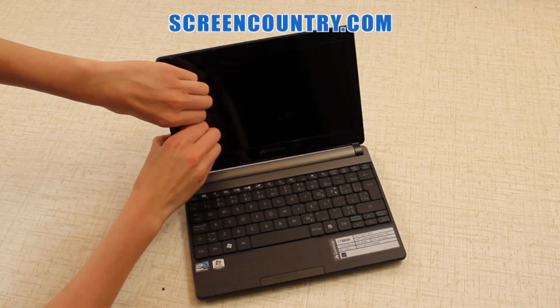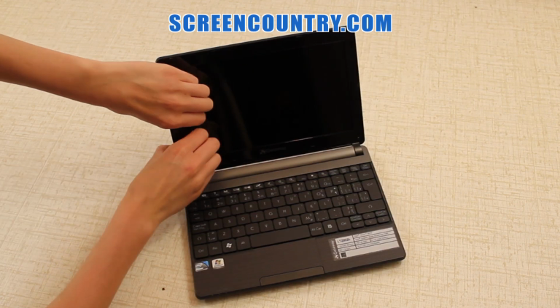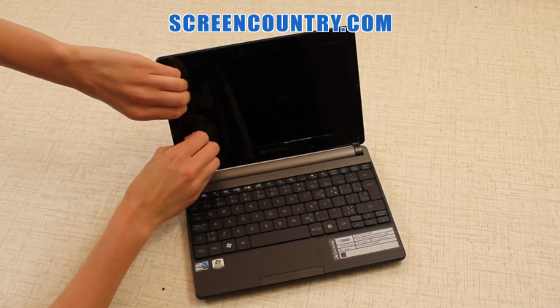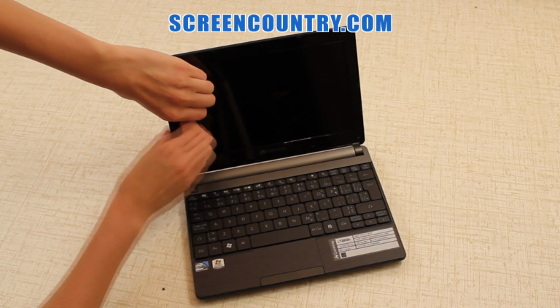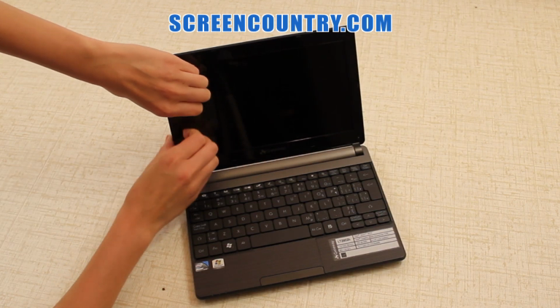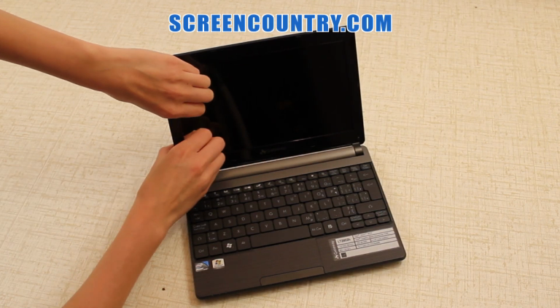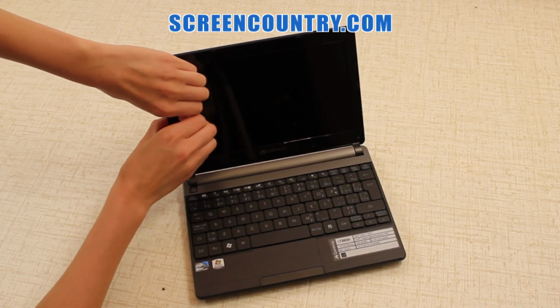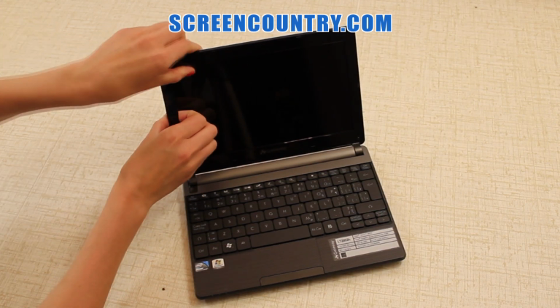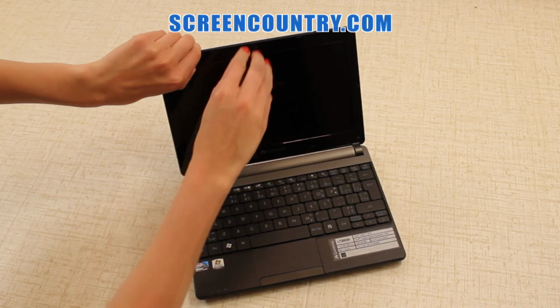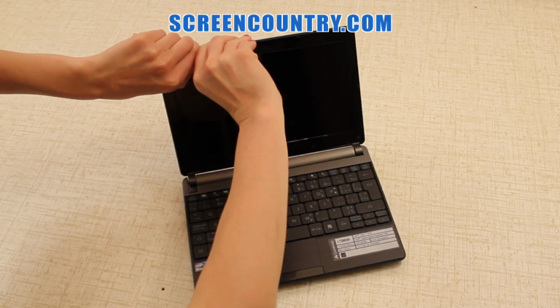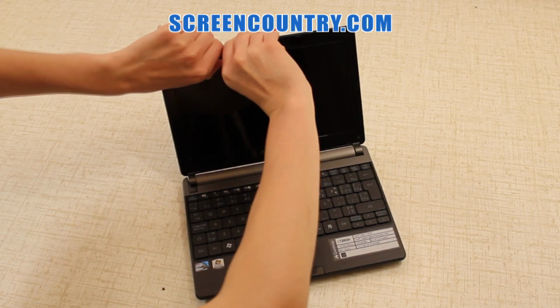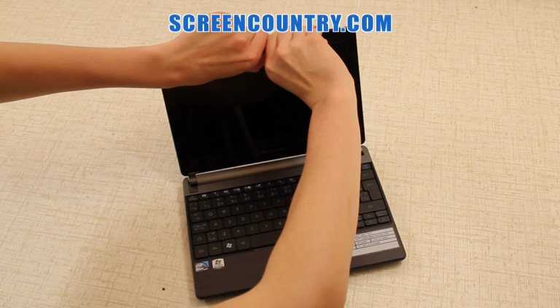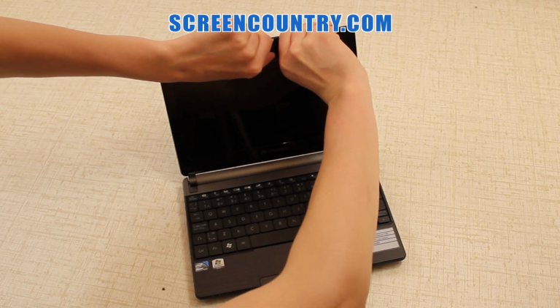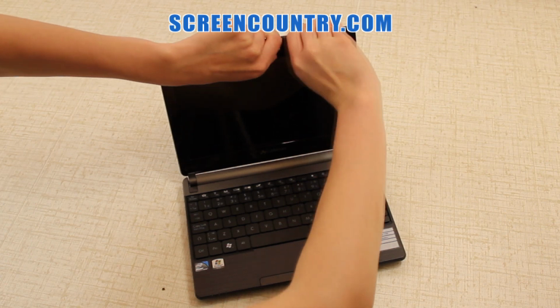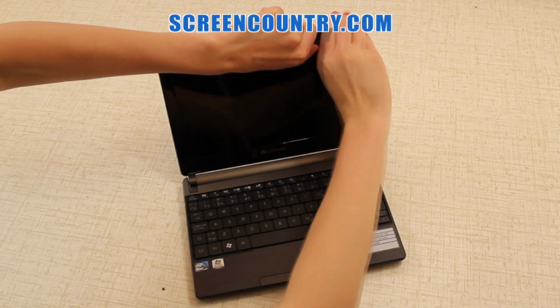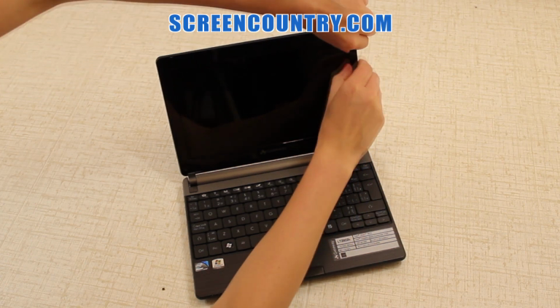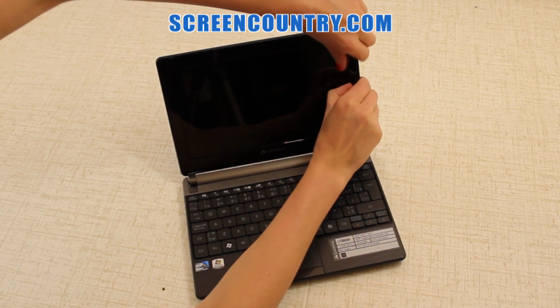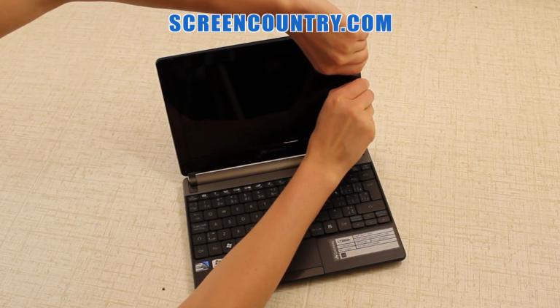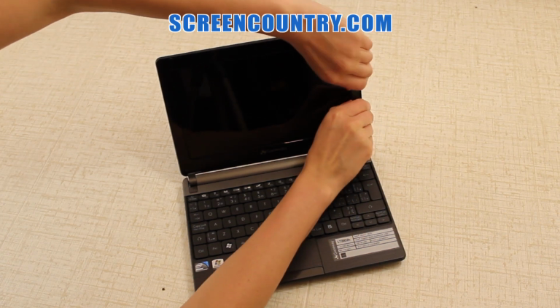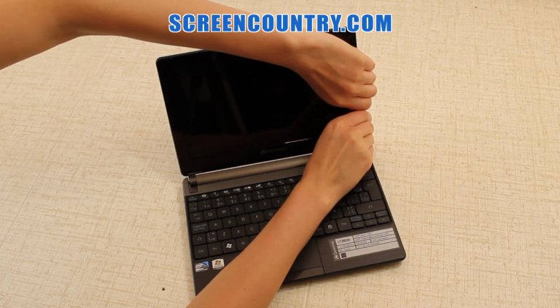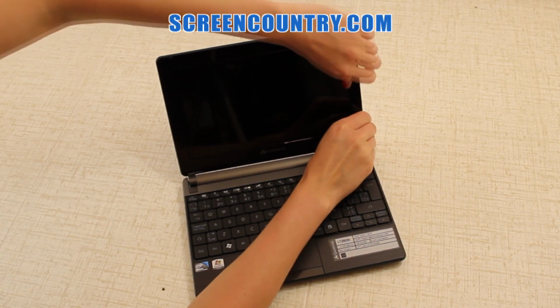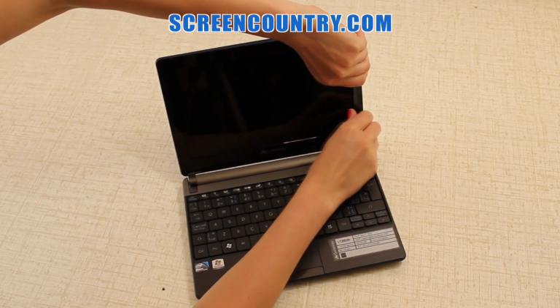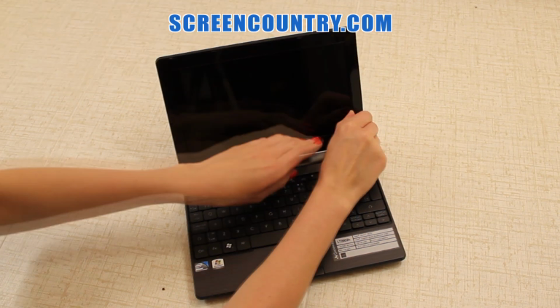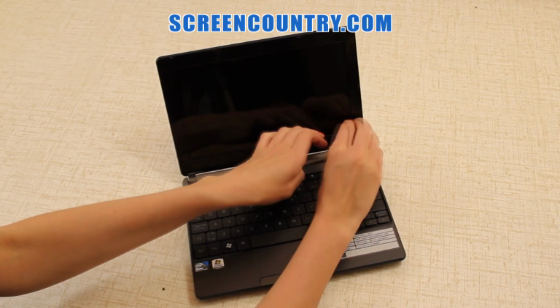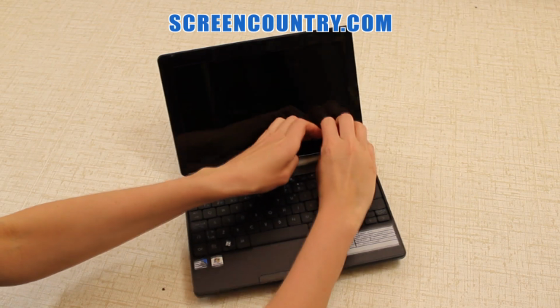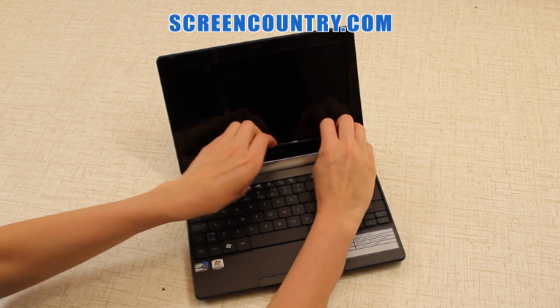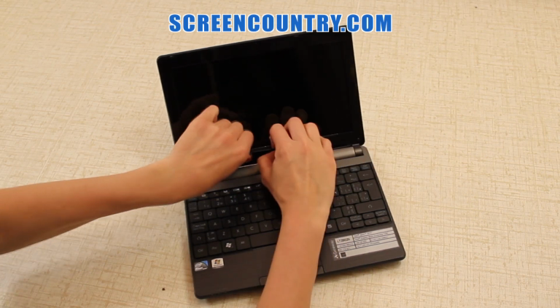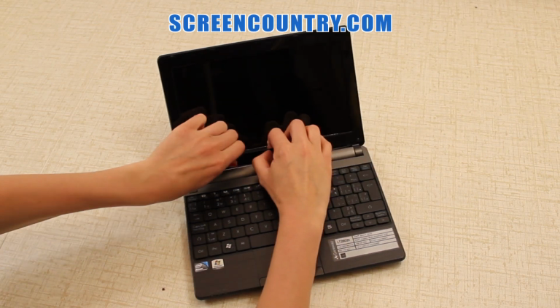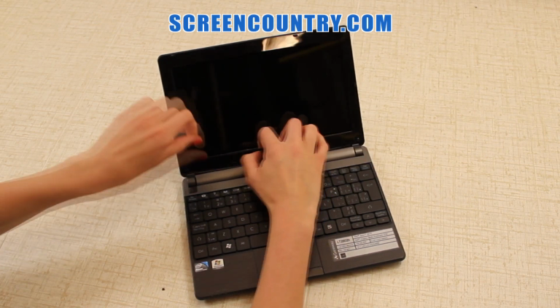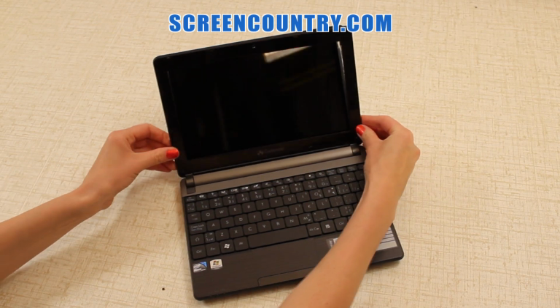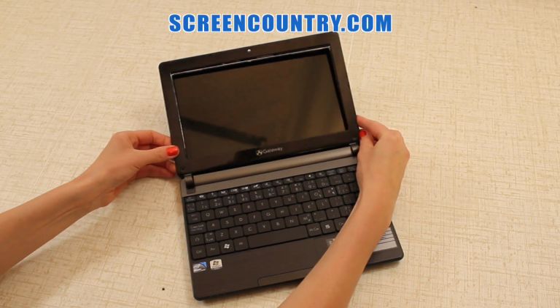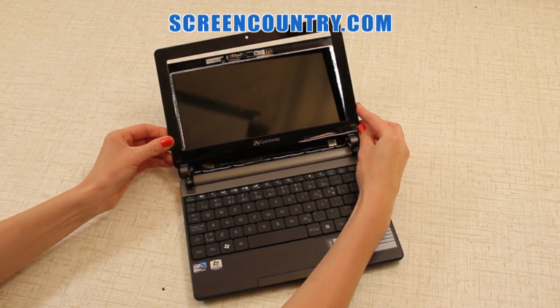Now you can remove the bezel. Pry open the frame from an inner edge. Start on a side then move to the top towards the other side. You should hear snapping sounds. The bezel has two hinged covers on the bottom, which you can easily snap out if you open the screen wide.